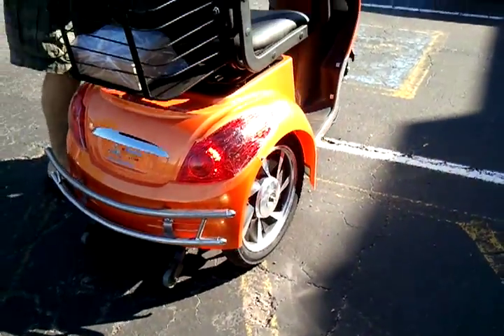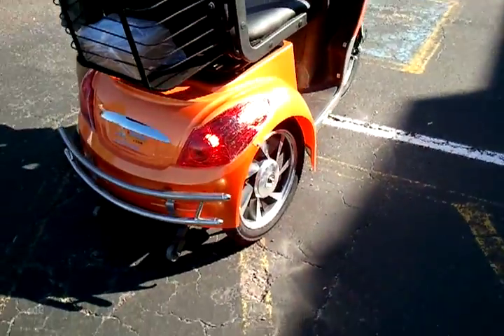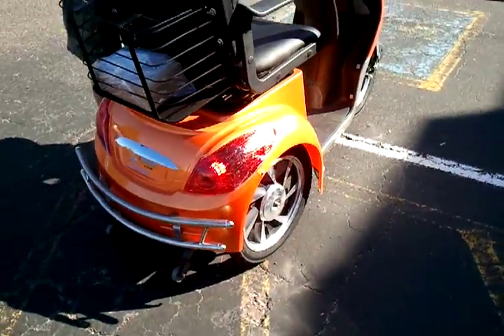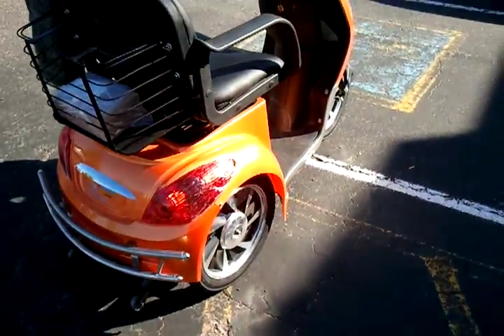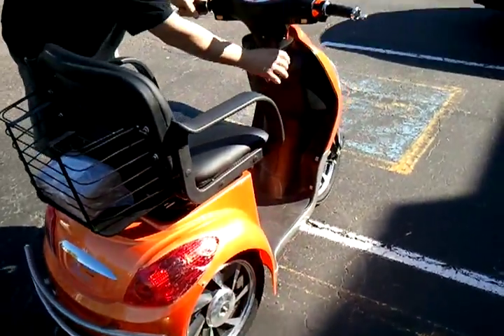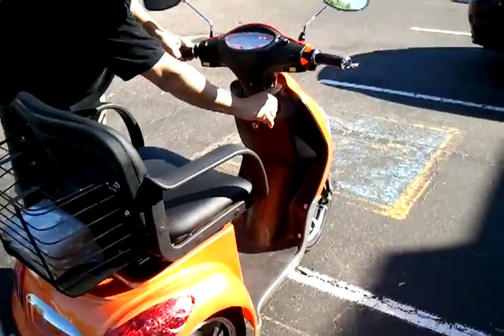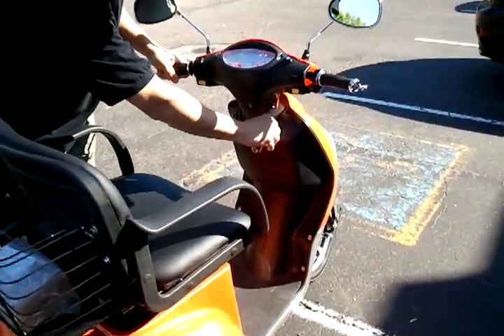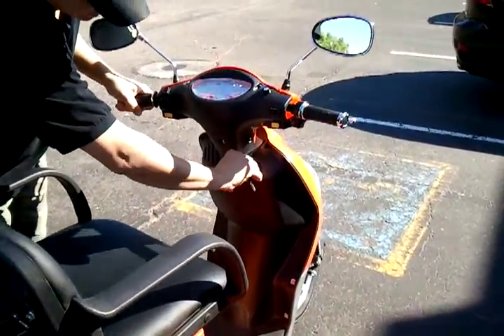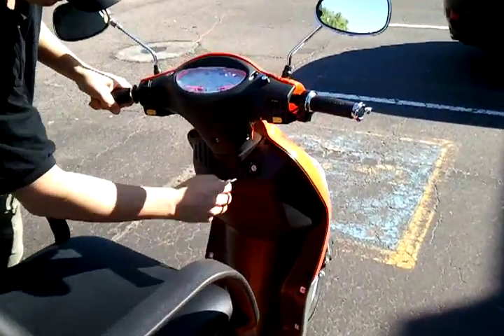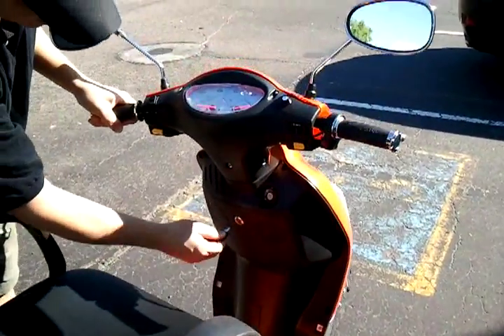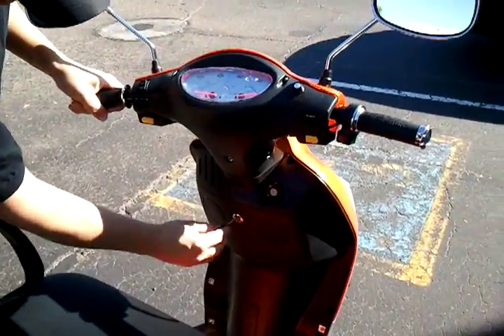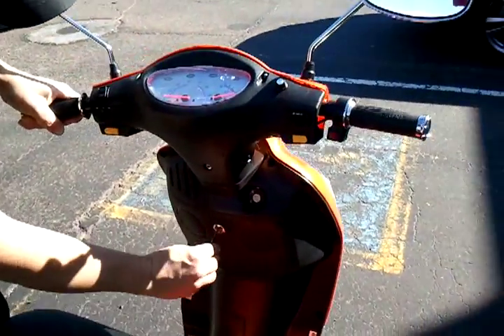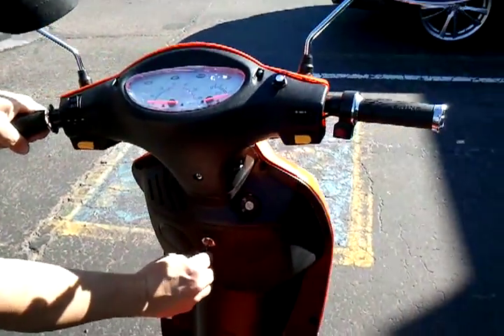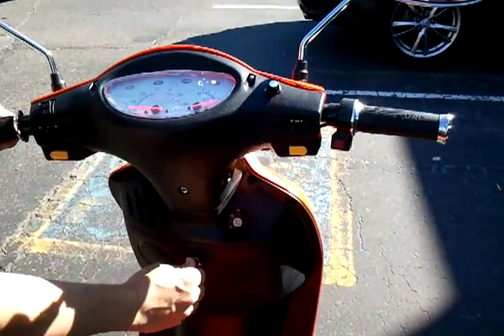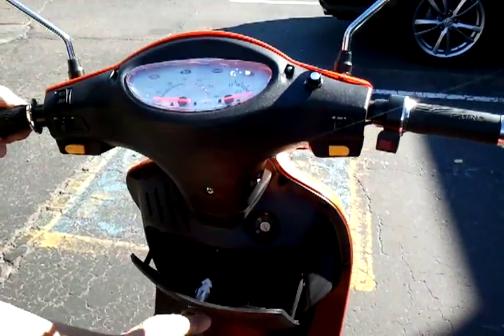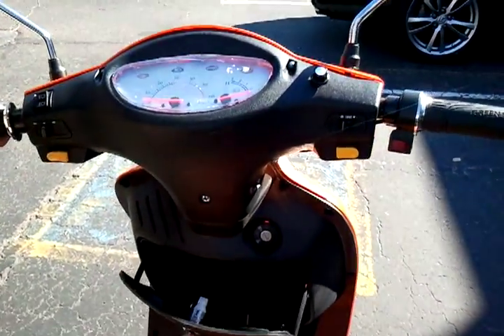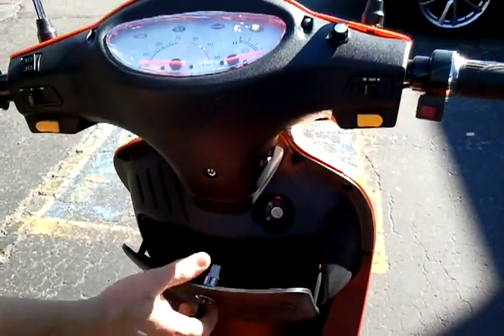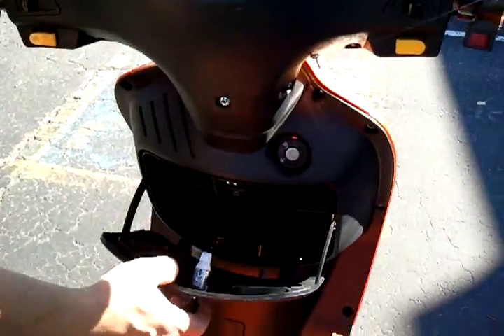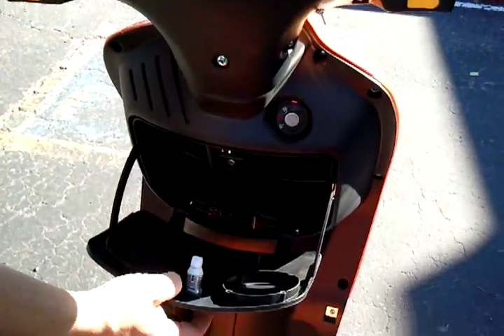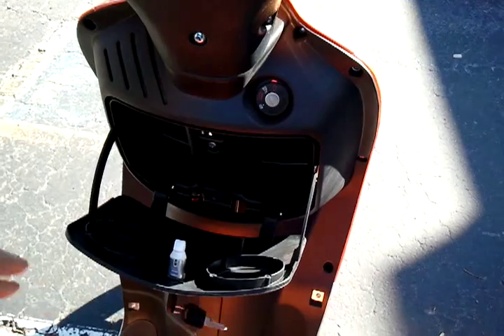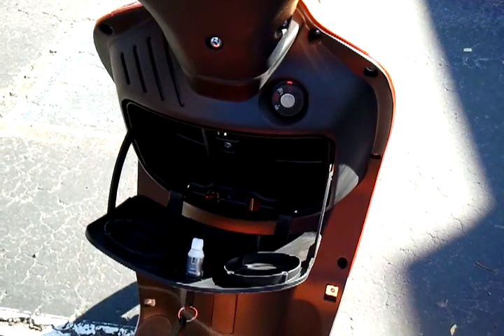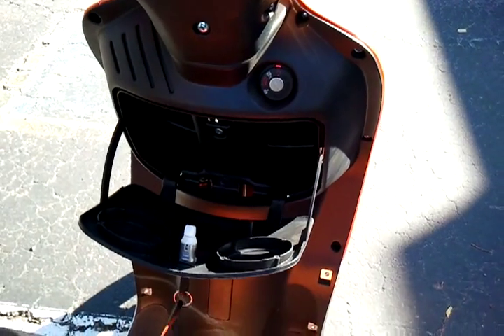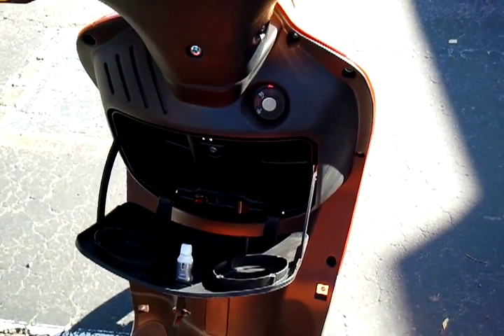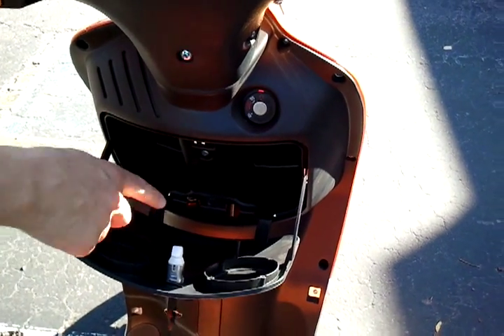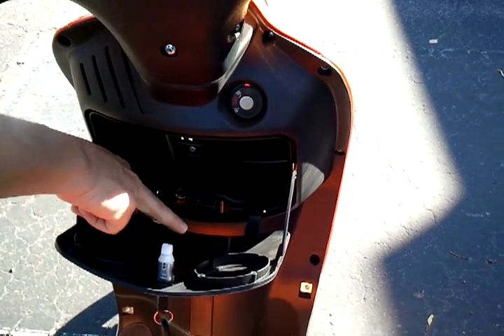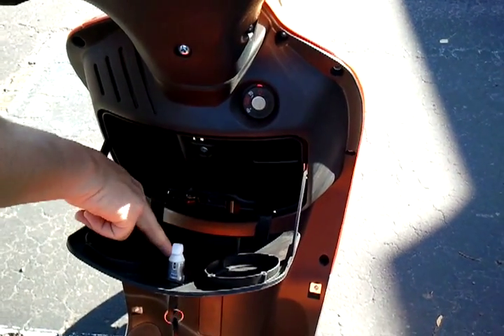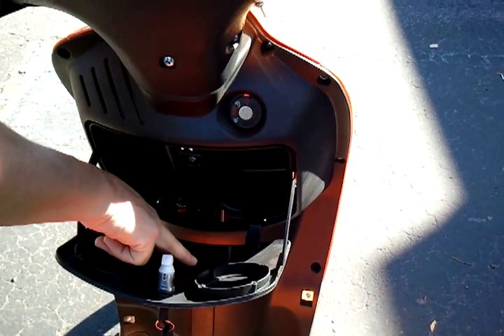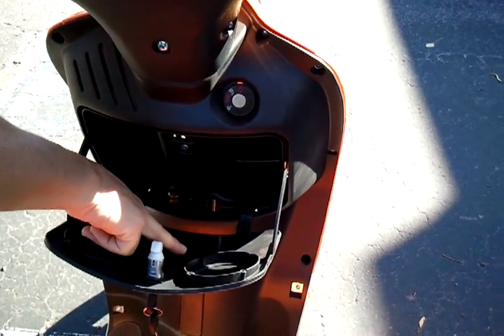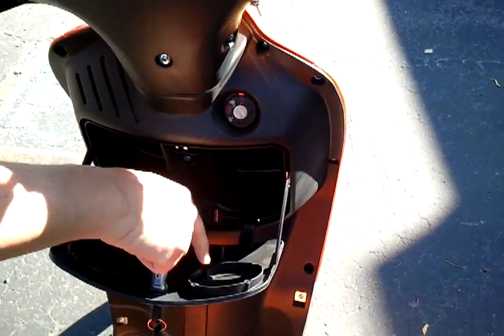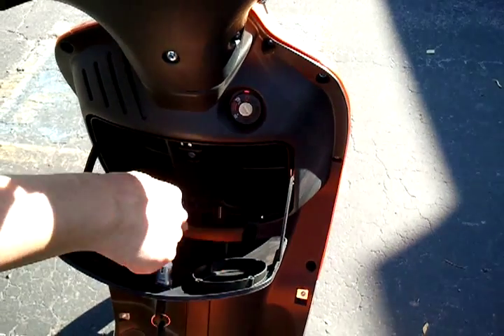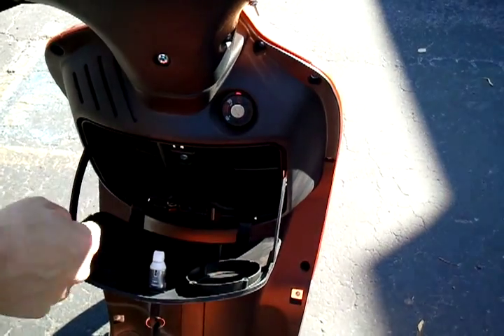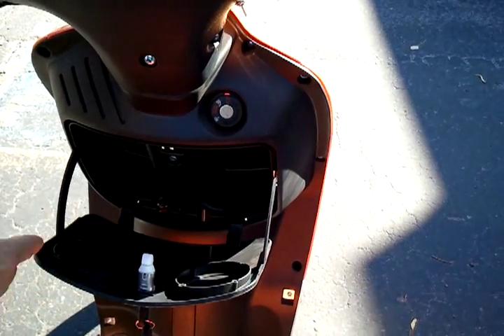Now, if you can come over here Lindsey, this is an additional feature — it's a little glove compartment and you can also put your iPod right here and mount some speakers.